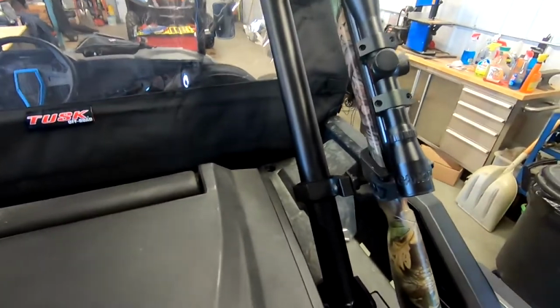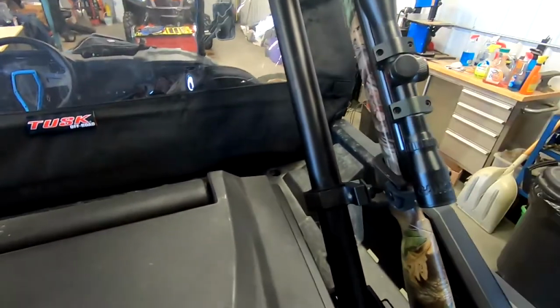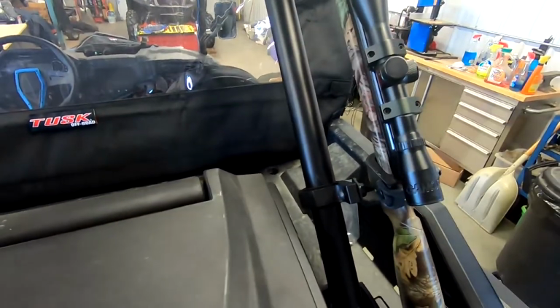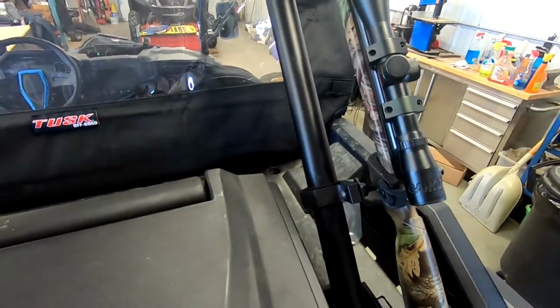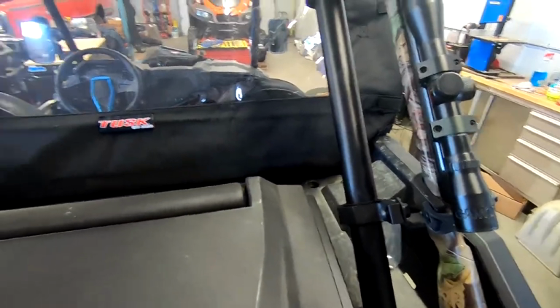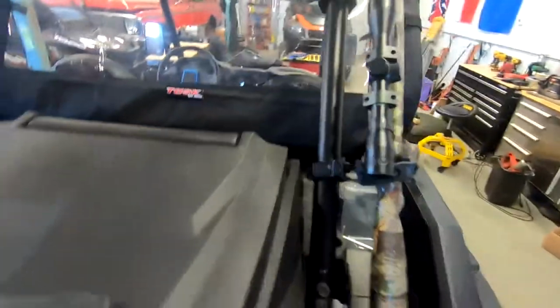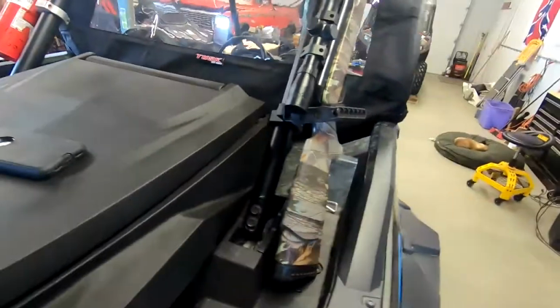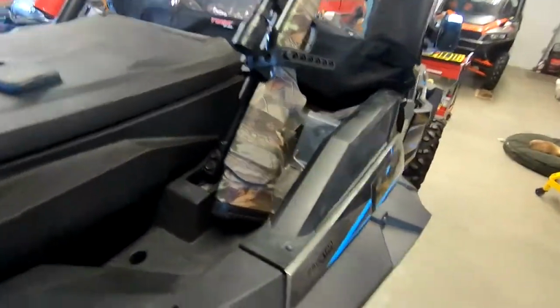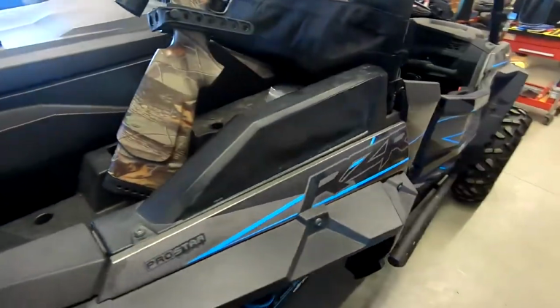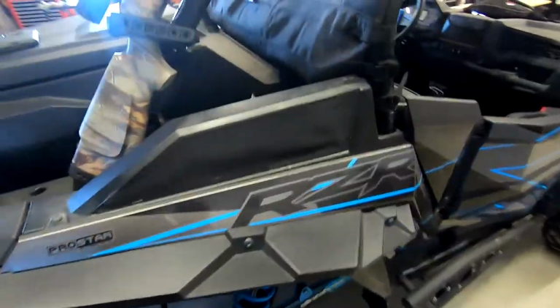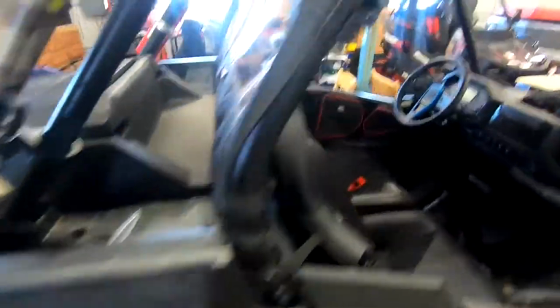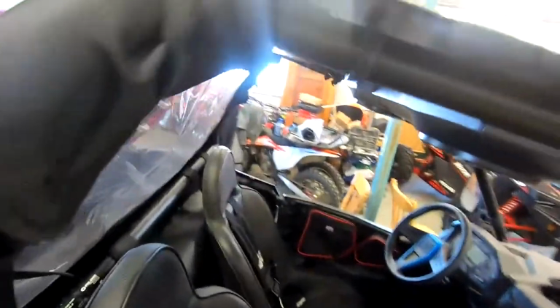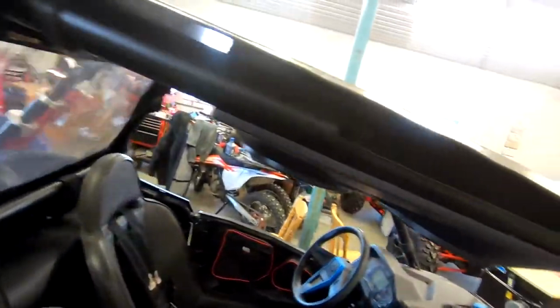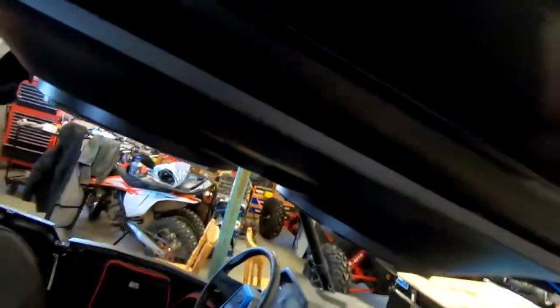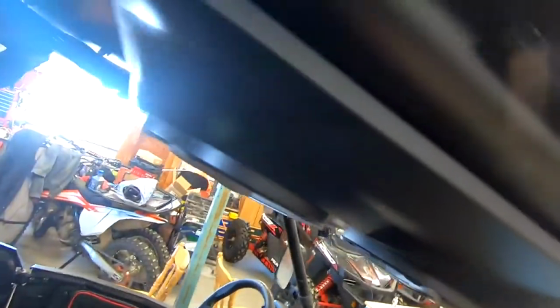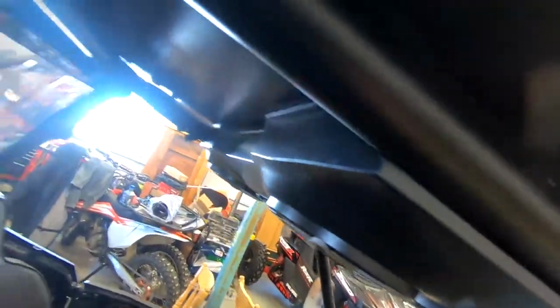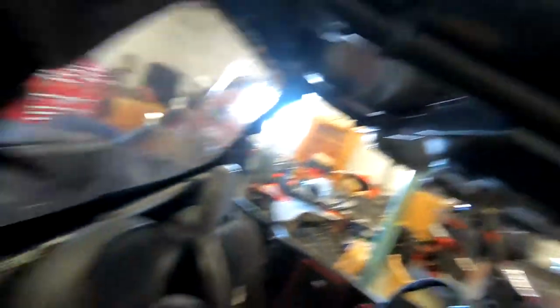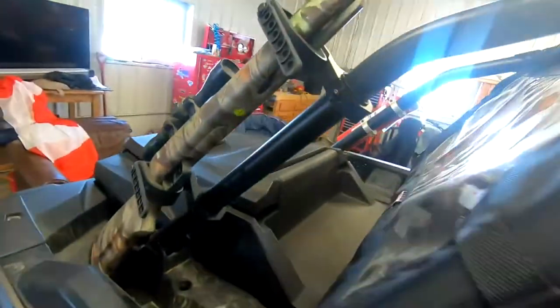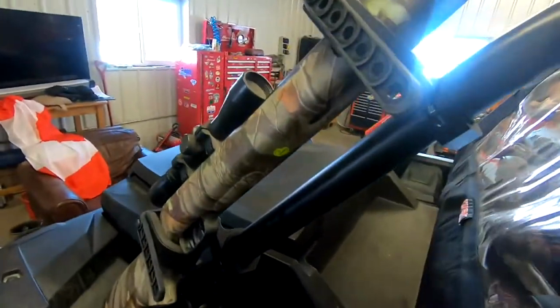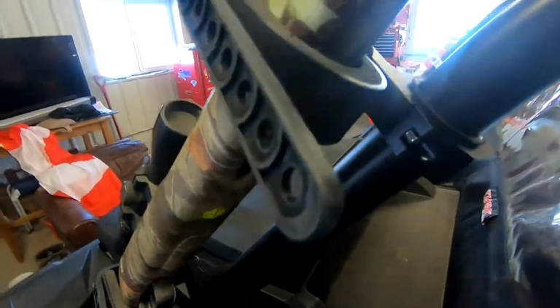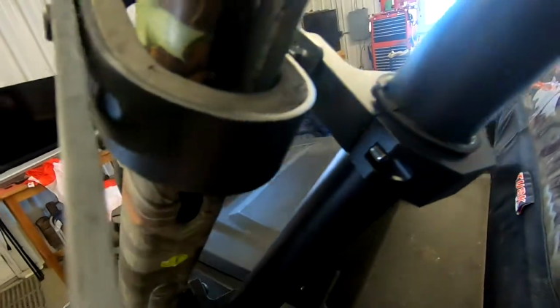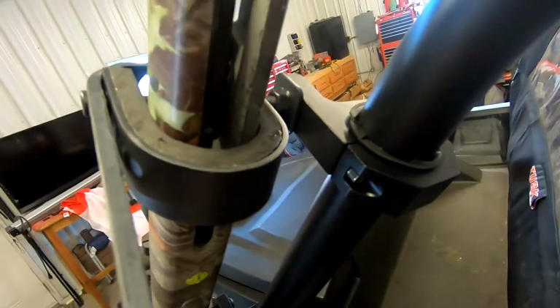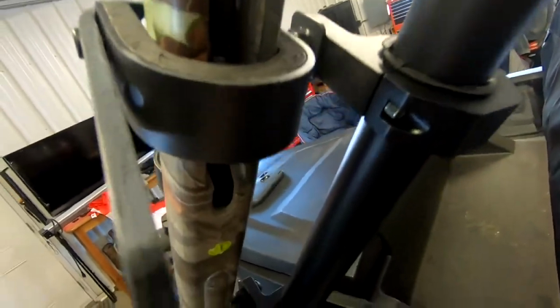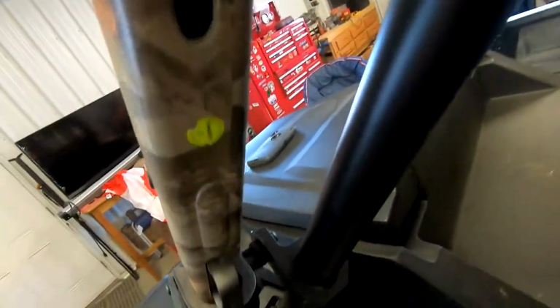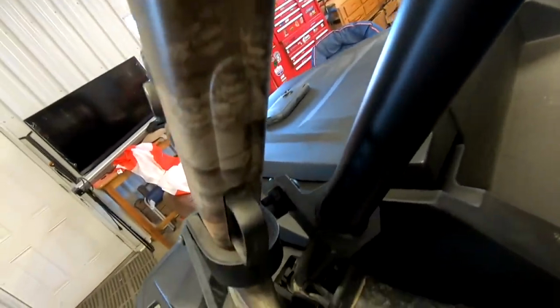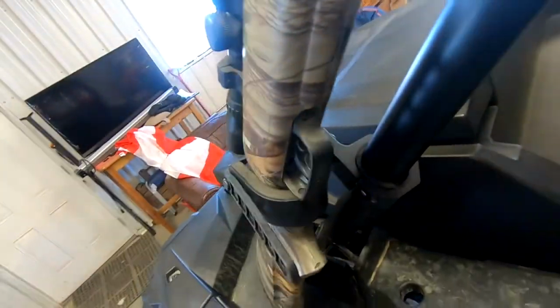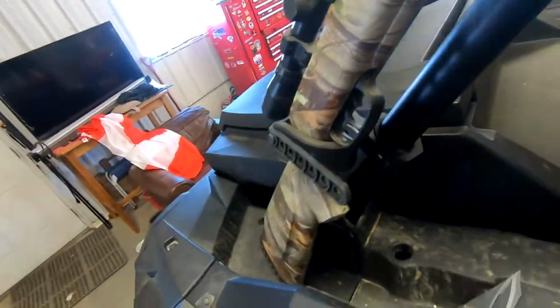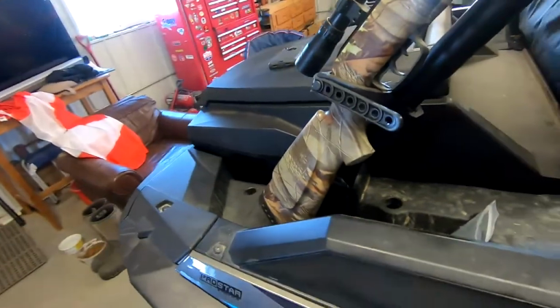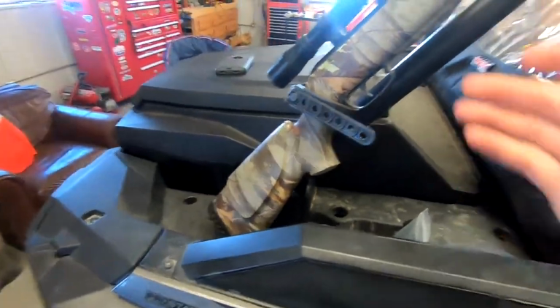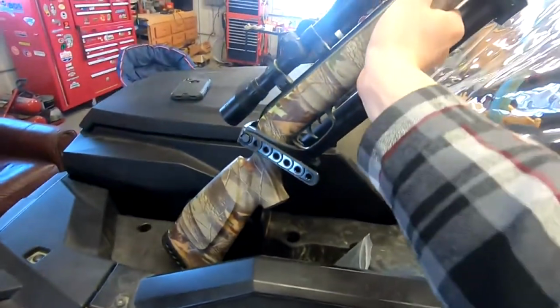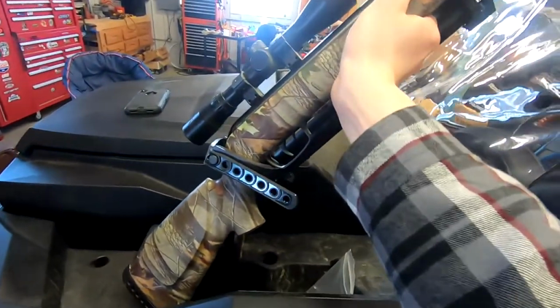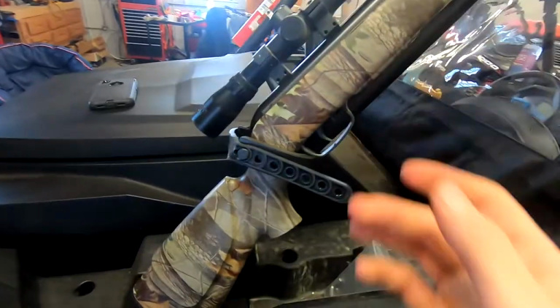I'm just doing this for demonstration purposes because I don't have anywhere else on this thing — I can't mount them here because of my stereo, it would conflict. So I put them back here, but as you can see, very nice install on these — holds it in there super tight.